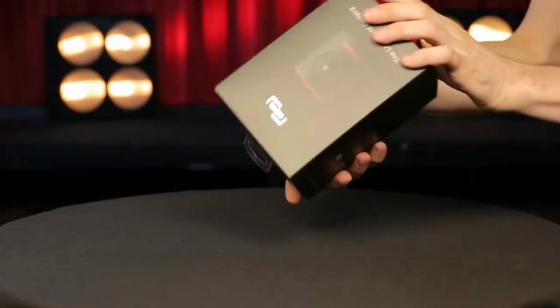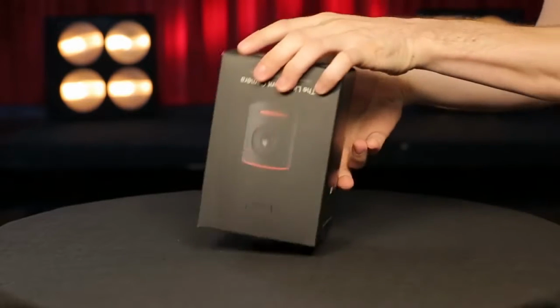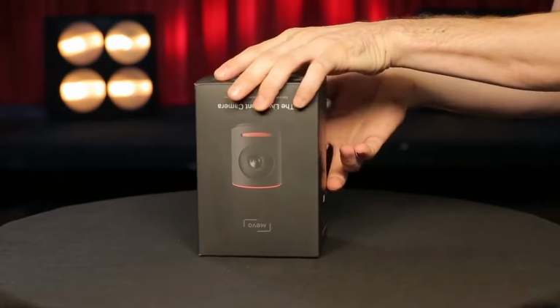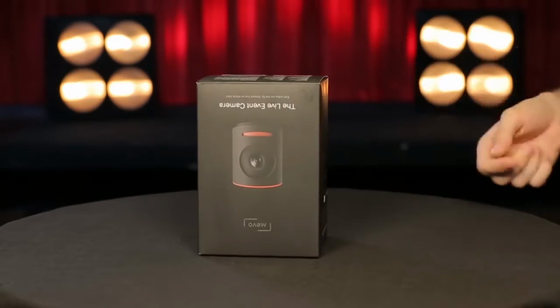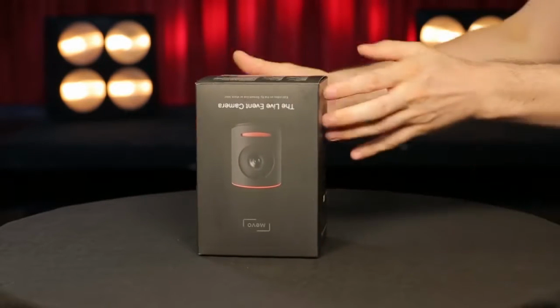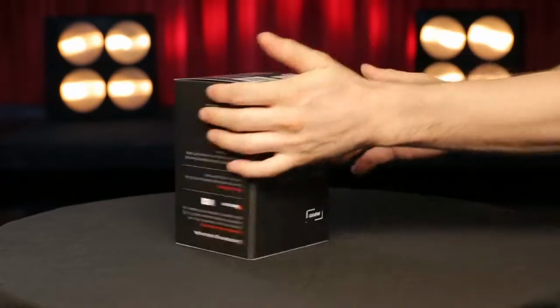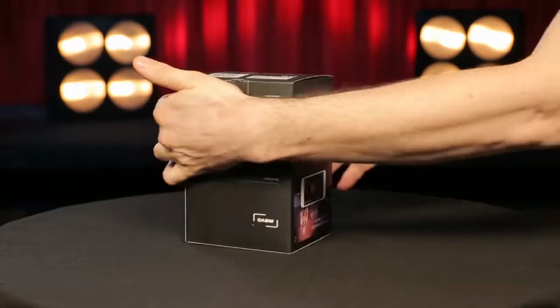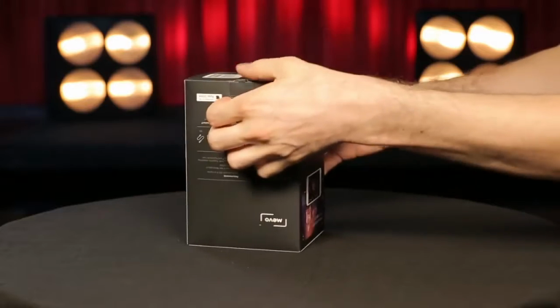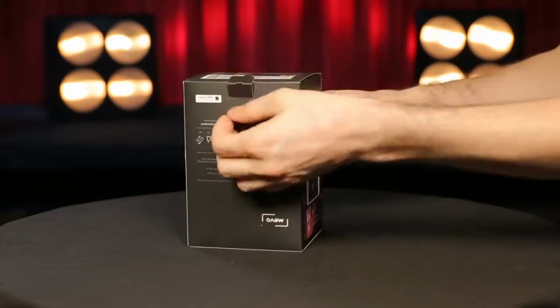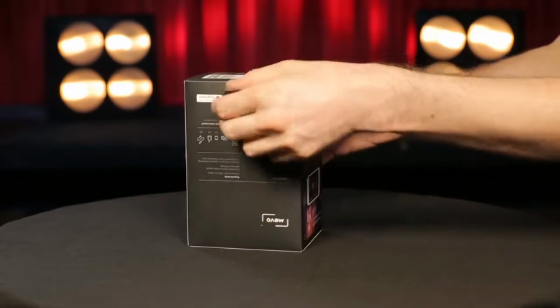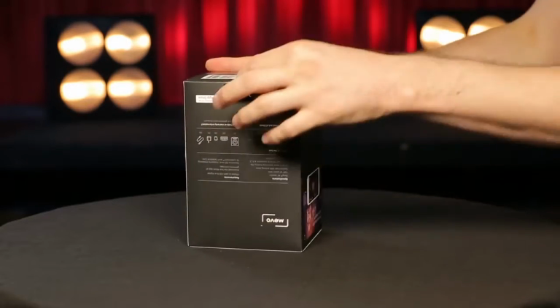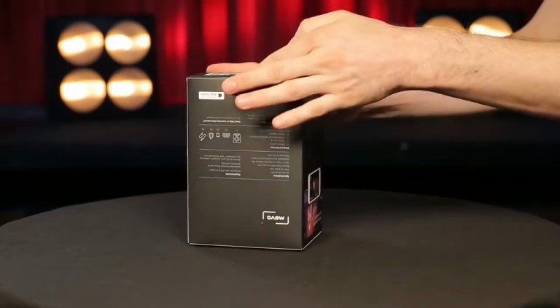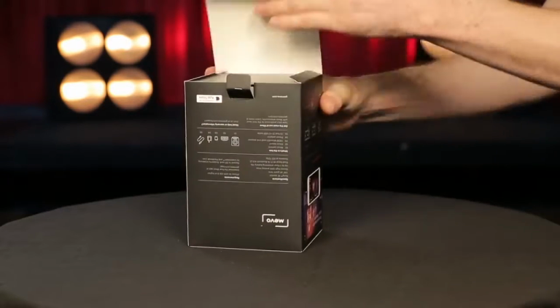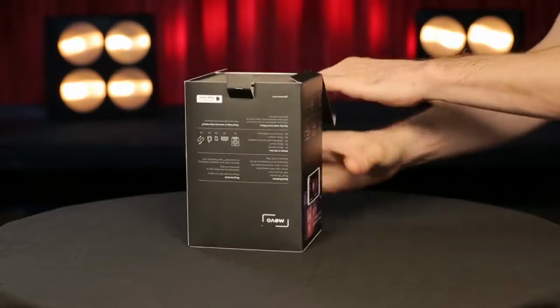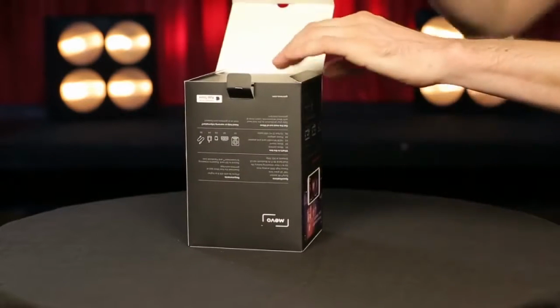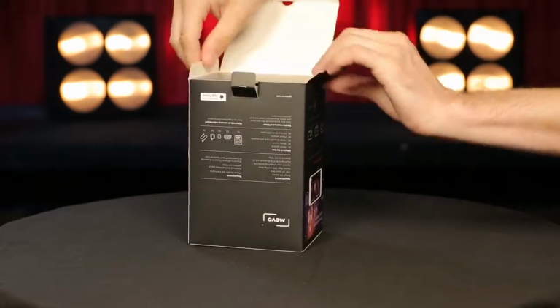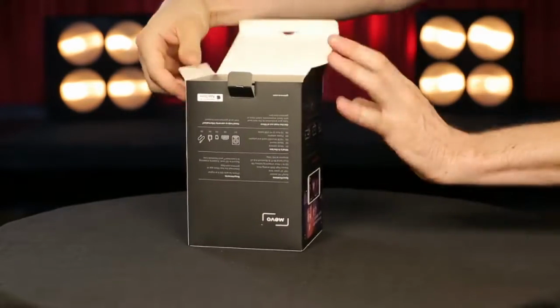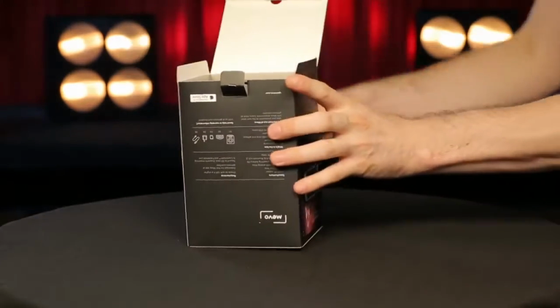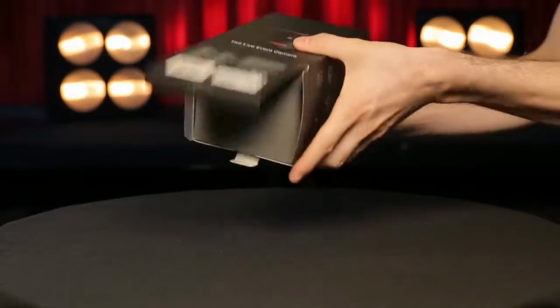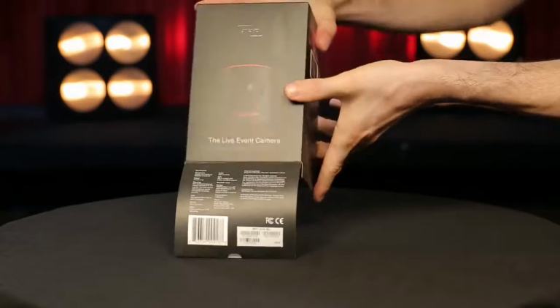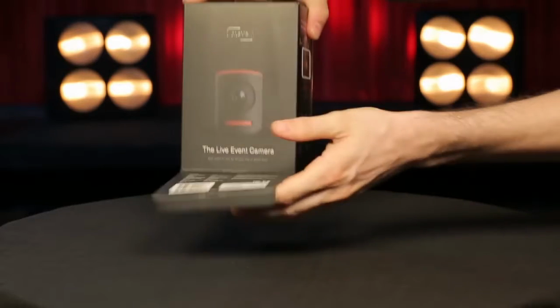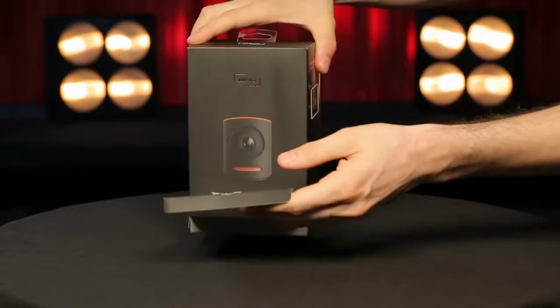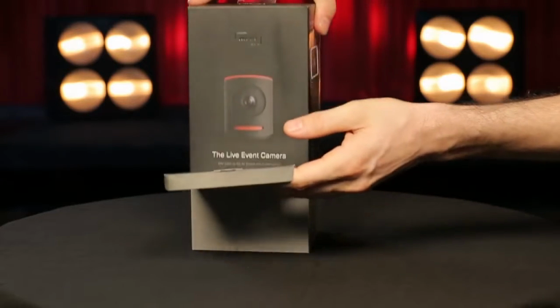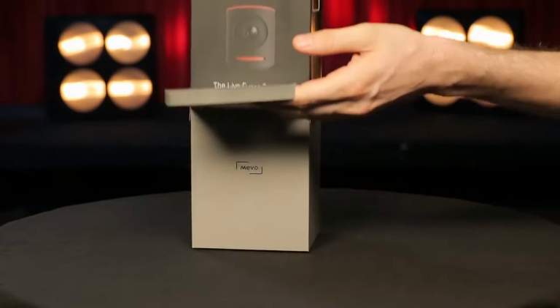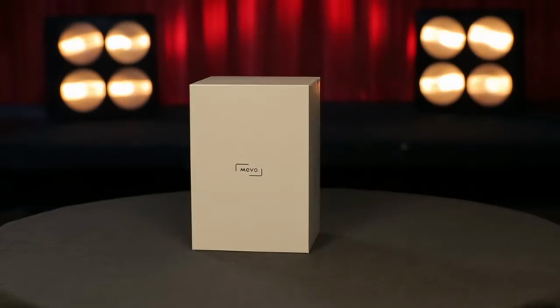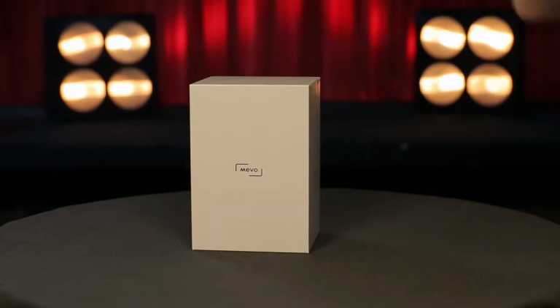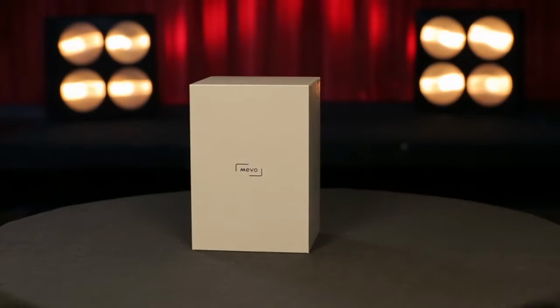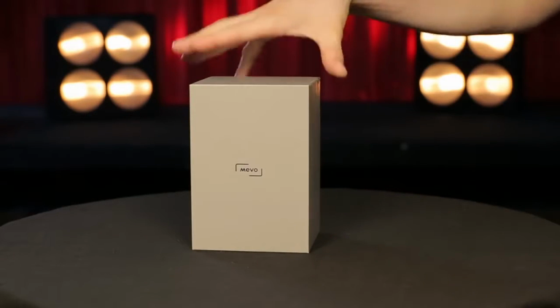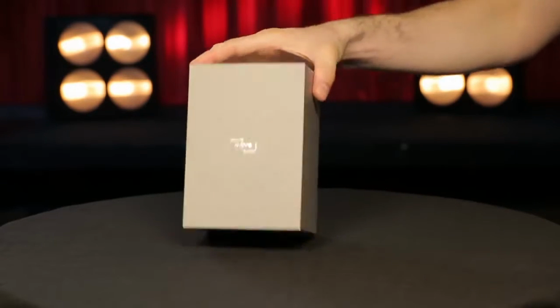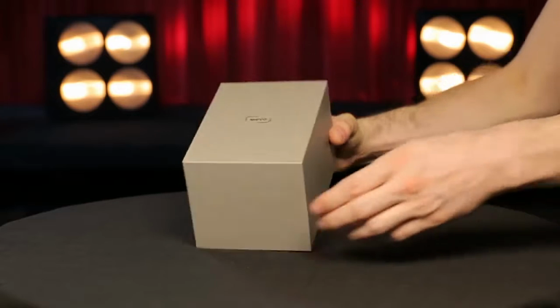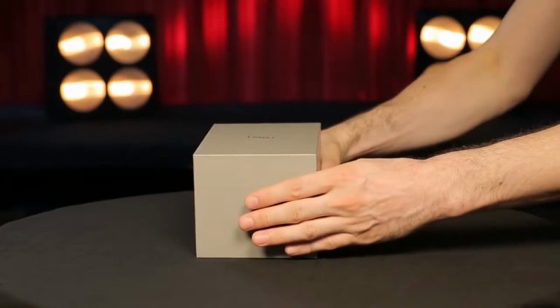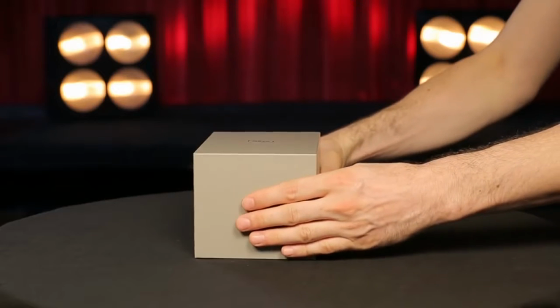Unwrap your box and turn it upside down to open. Carefully pull out the tab, then open up the box lid. Gently turn over the box to help the cradle slide out. Set the outer box aside, but keep it intact in case you need to later return your Mevo.